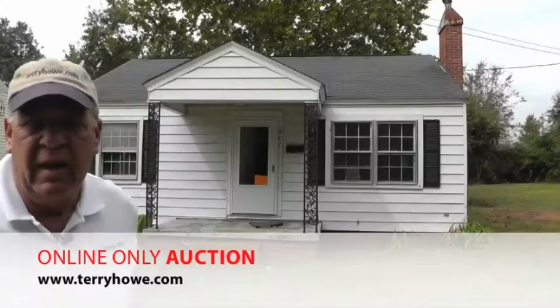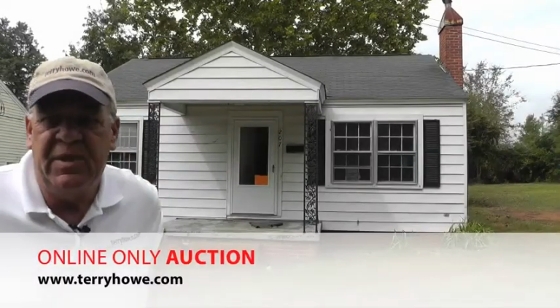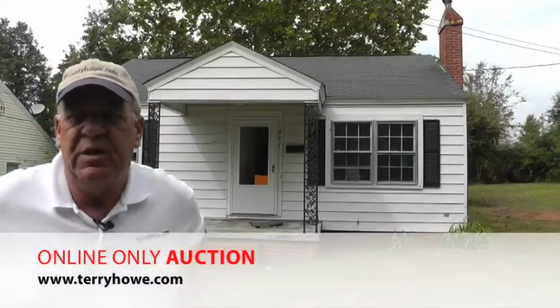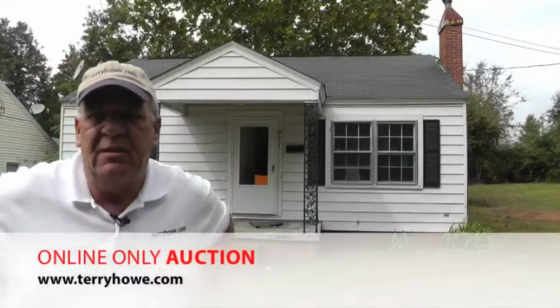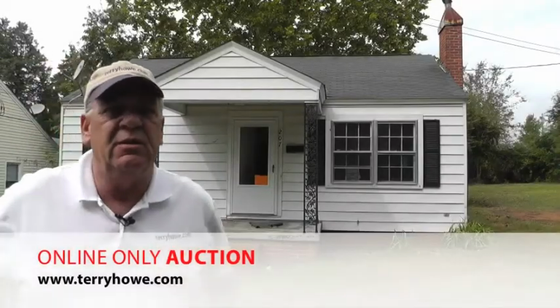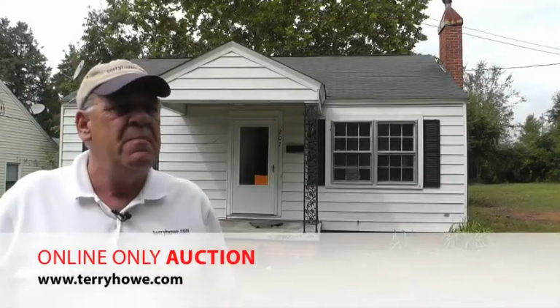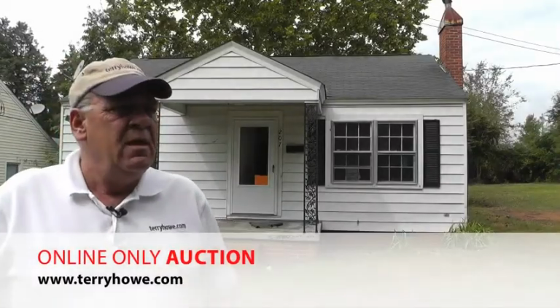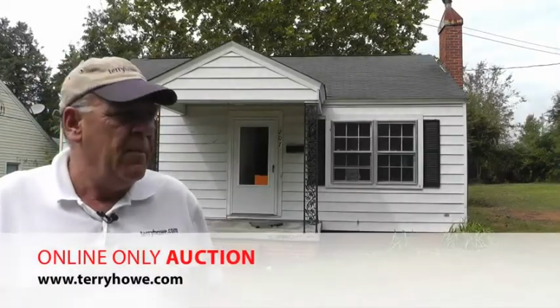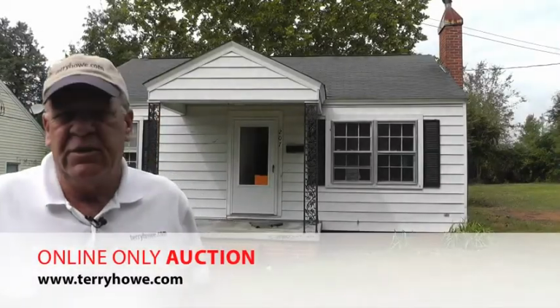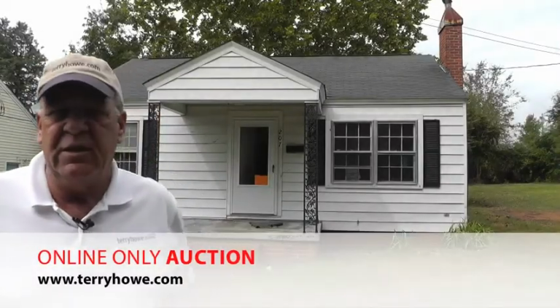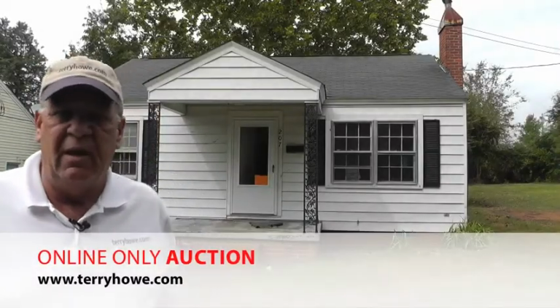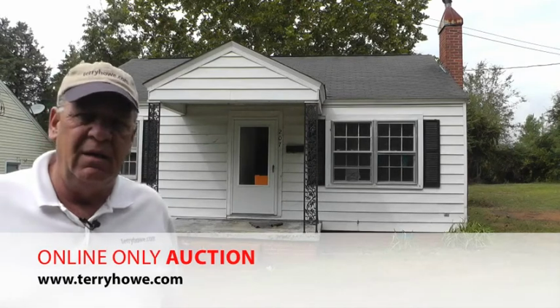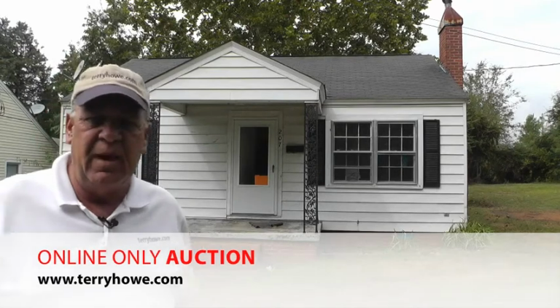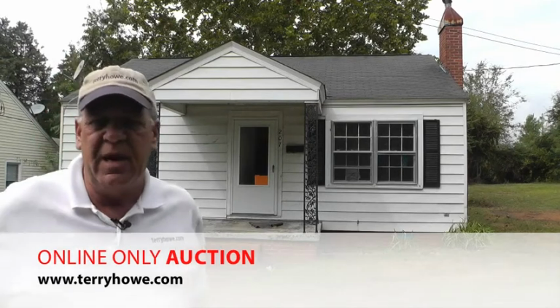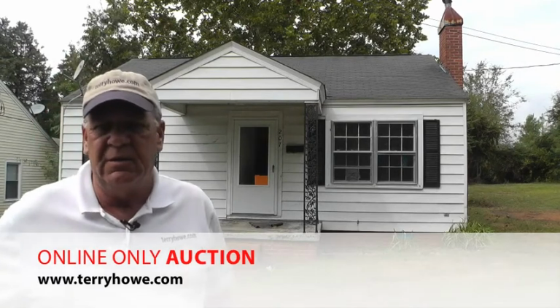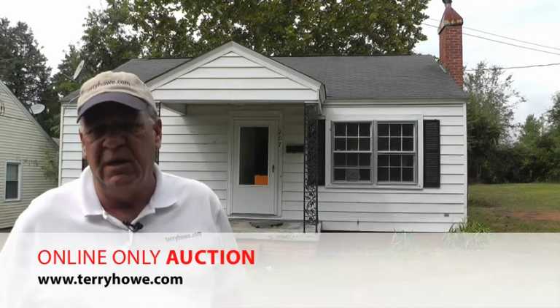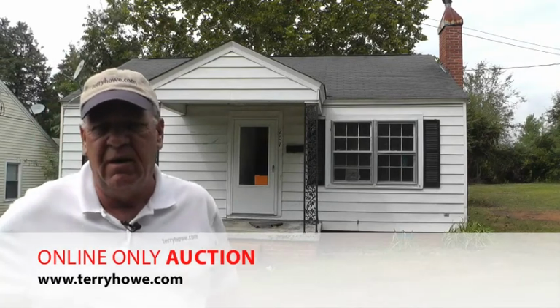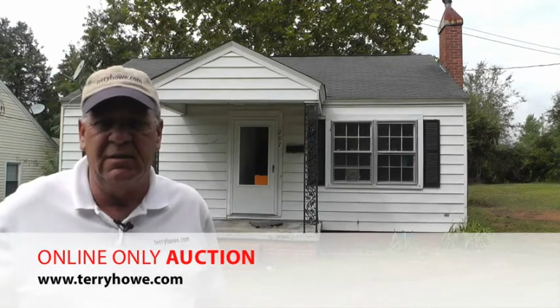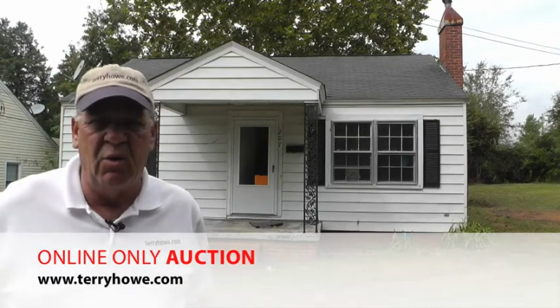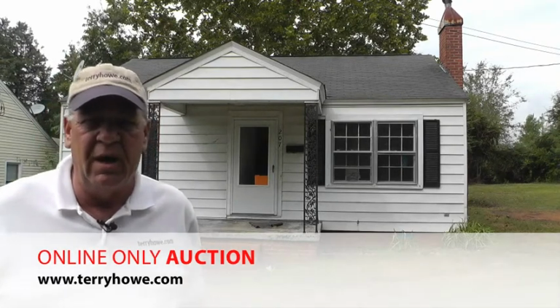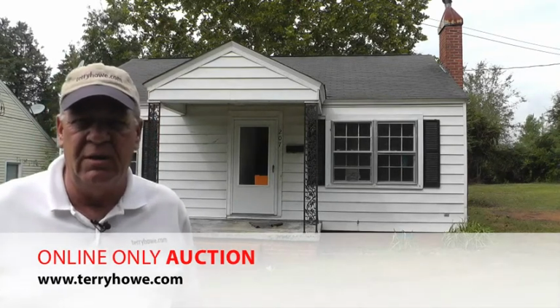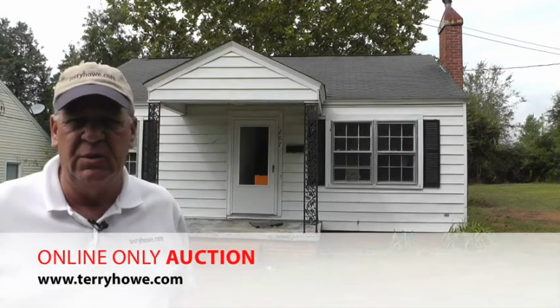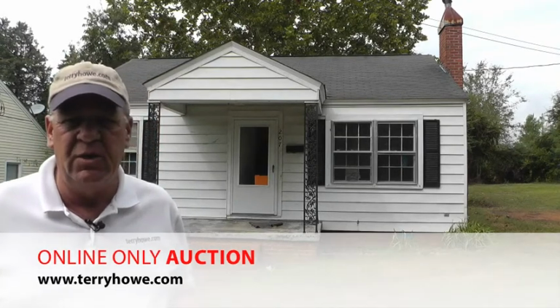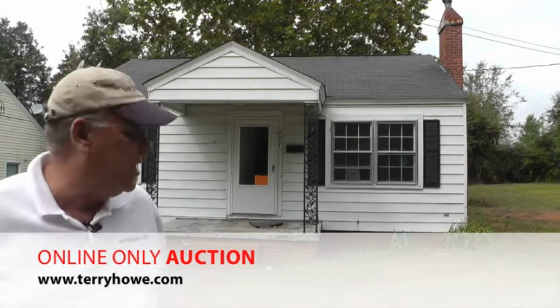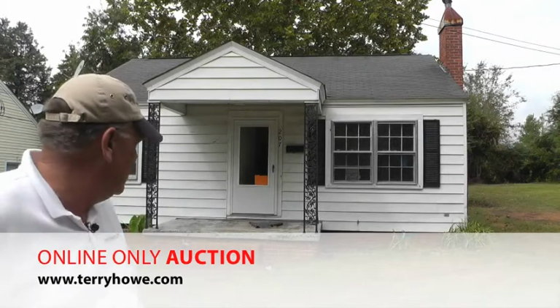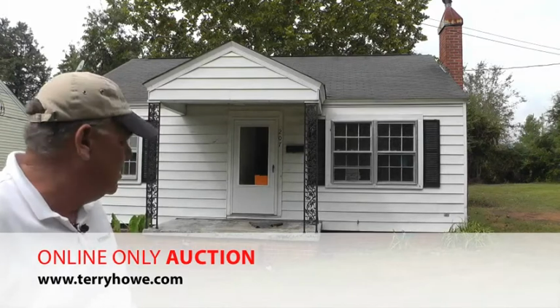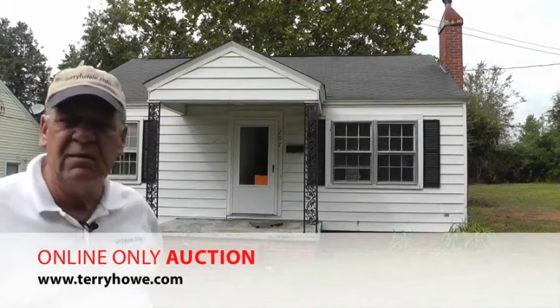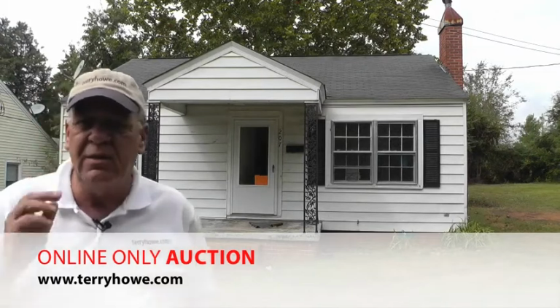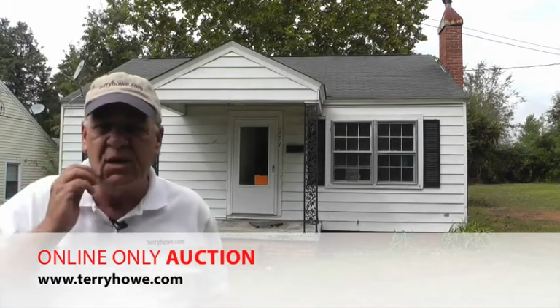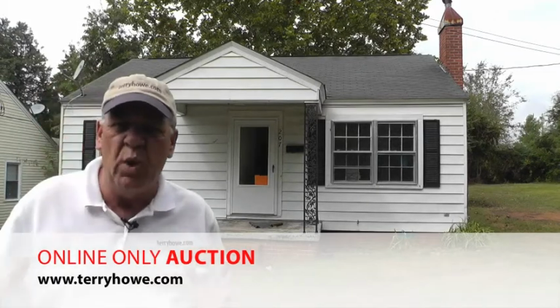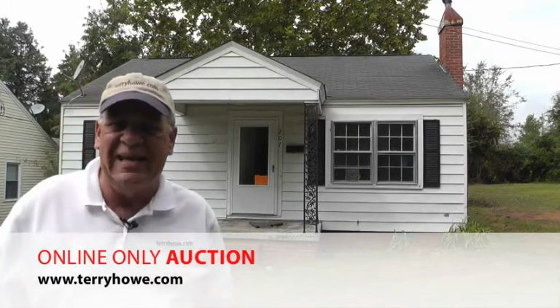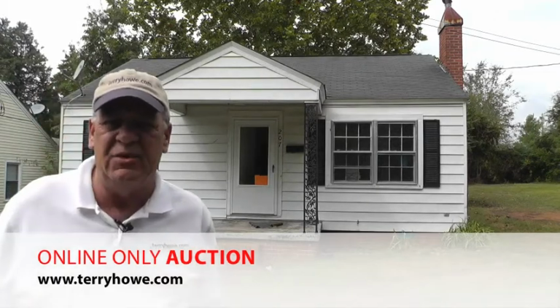Hi, I'm Terry with Terry Hound Associates. I'm over in Chester, South Carolina looking at about three houses to be included in our next online auction. This one's at 207 West Elliott Street.